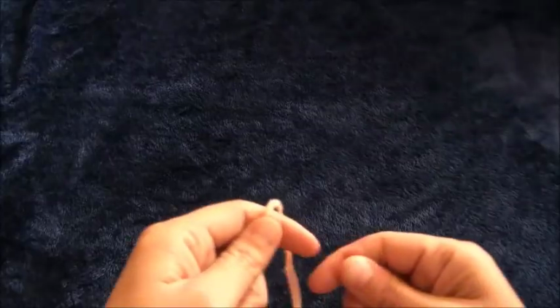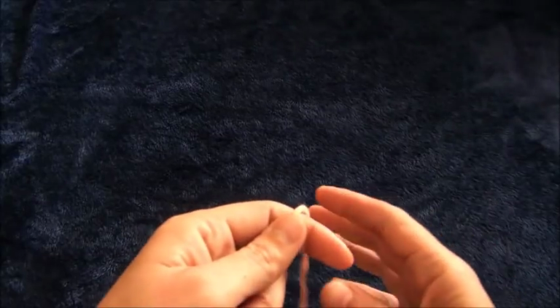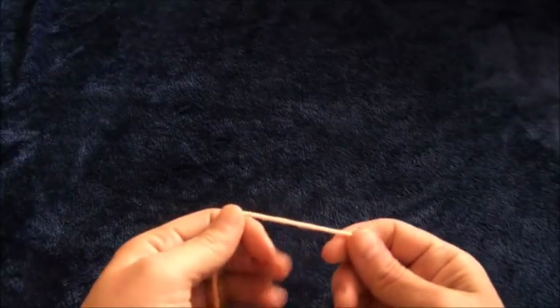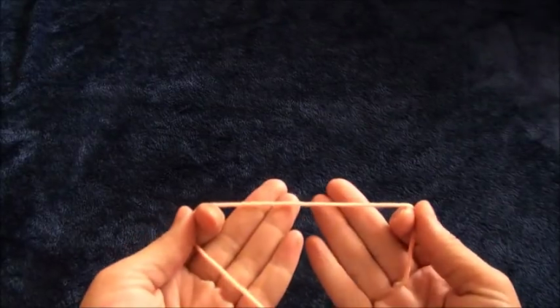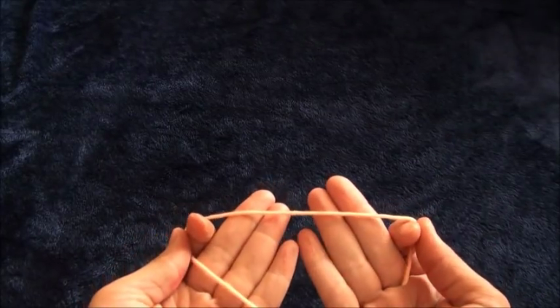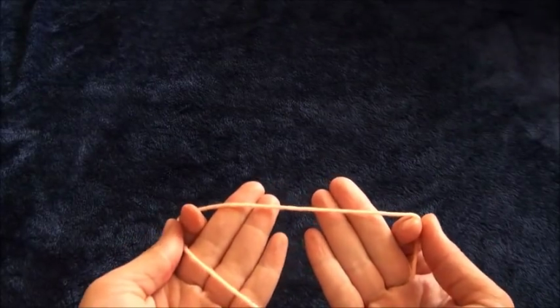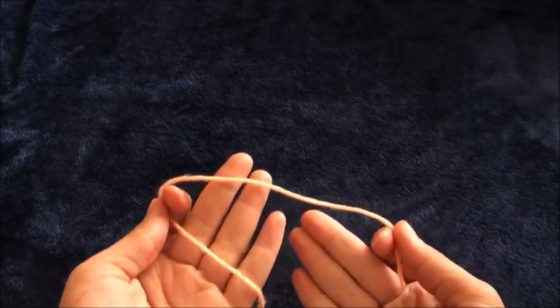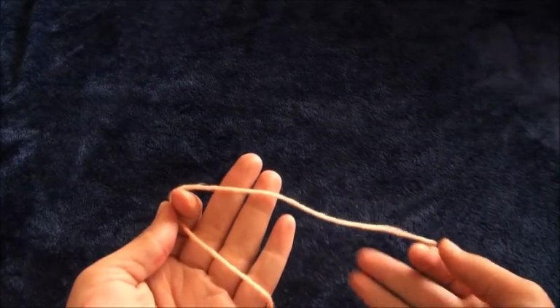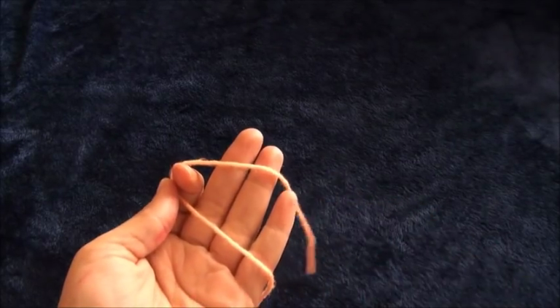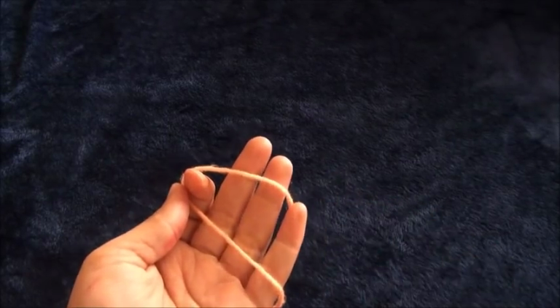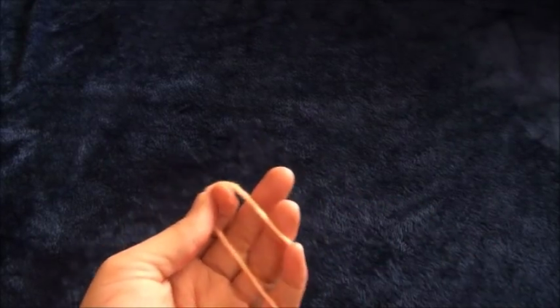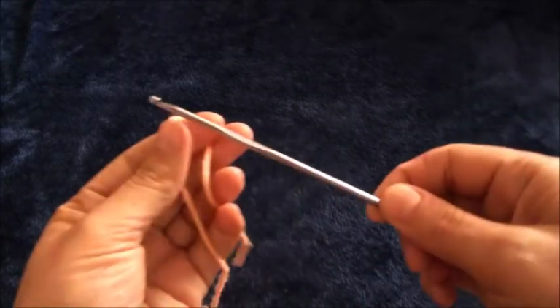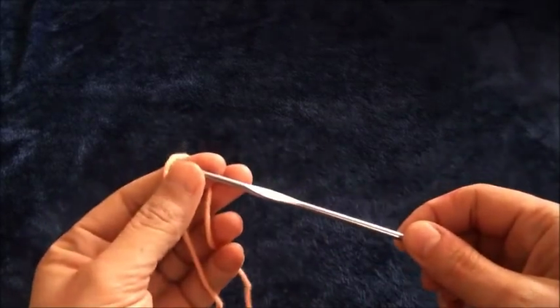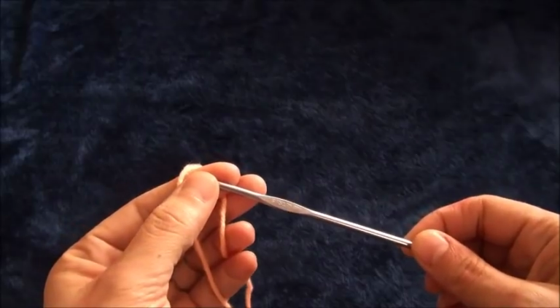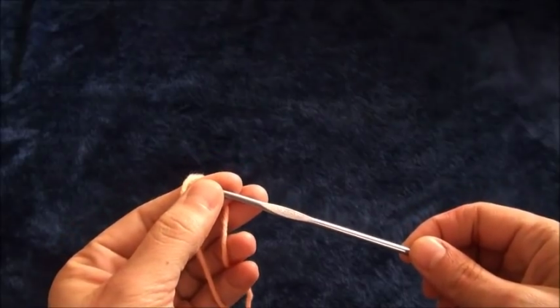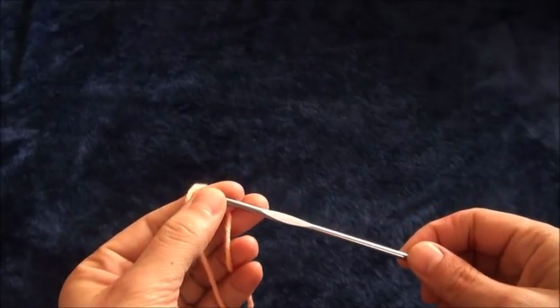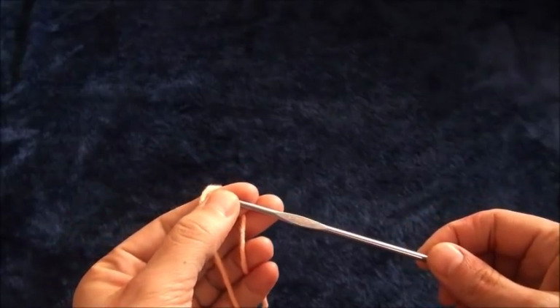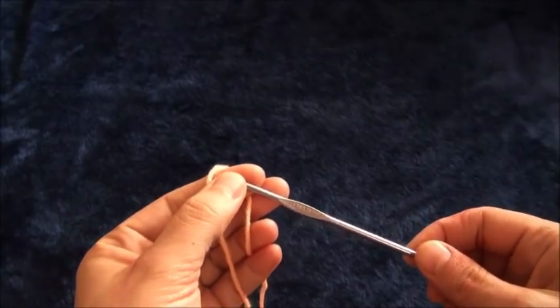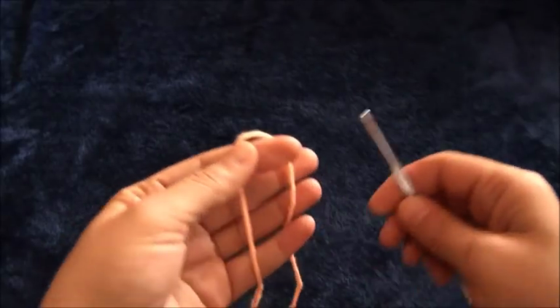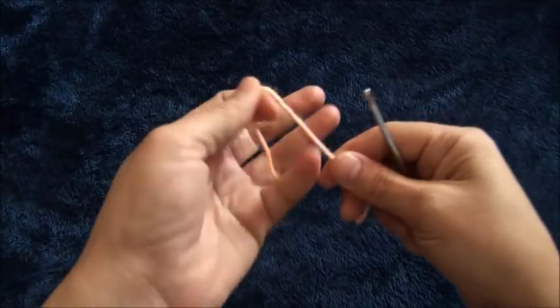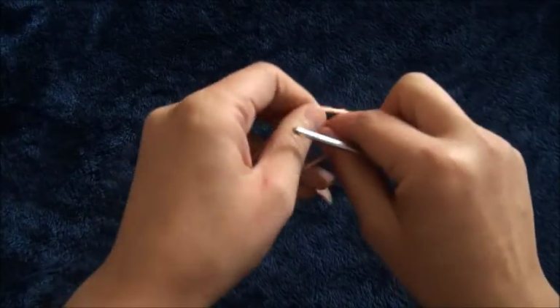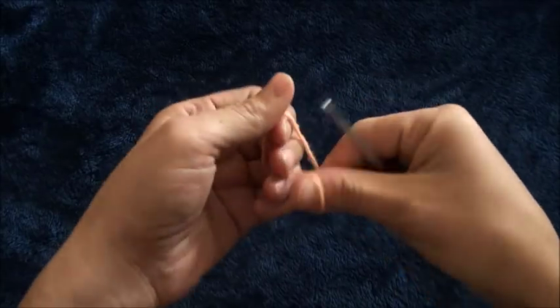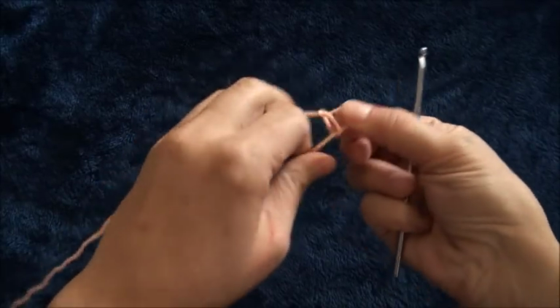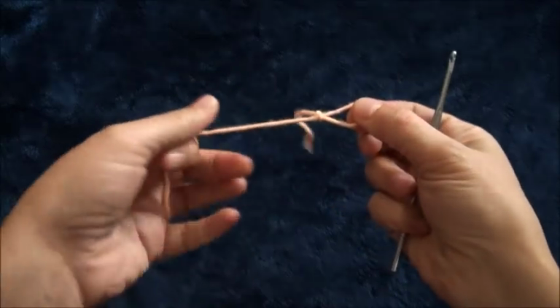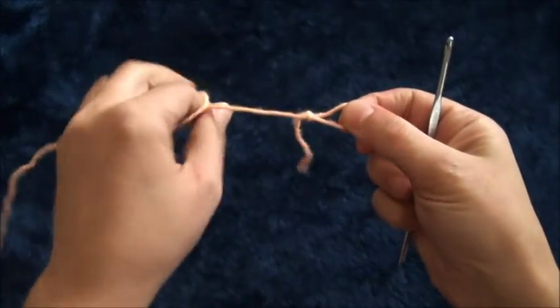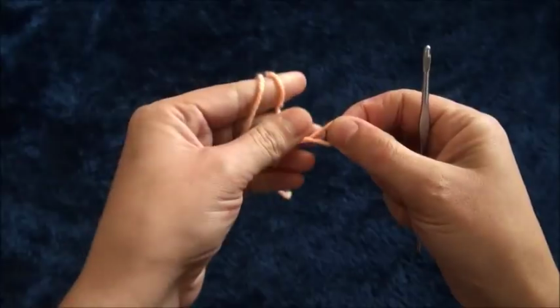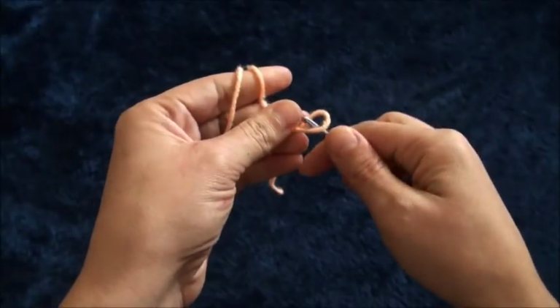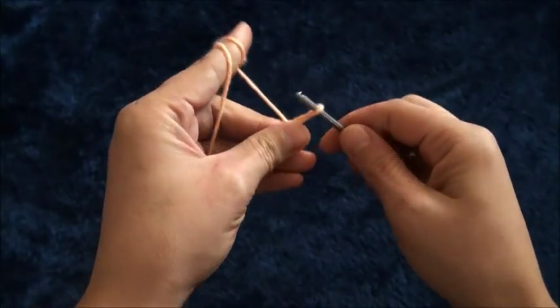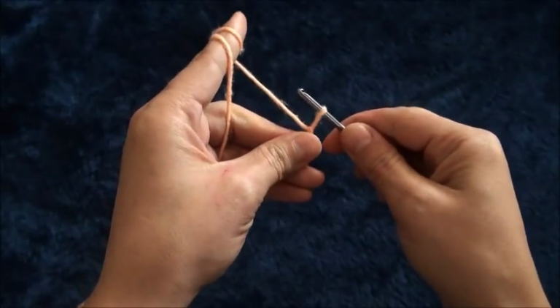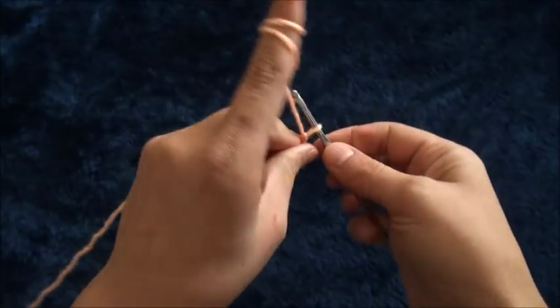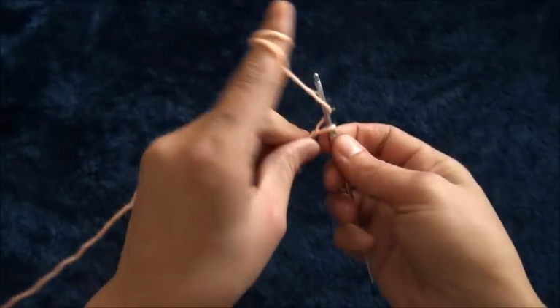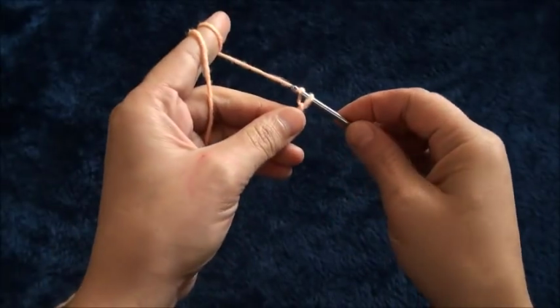For this video I'm using yarn in size 4 medium and a crochet hook in size 3.75 millimeters. I'll start by making a slip knot and then chain two.